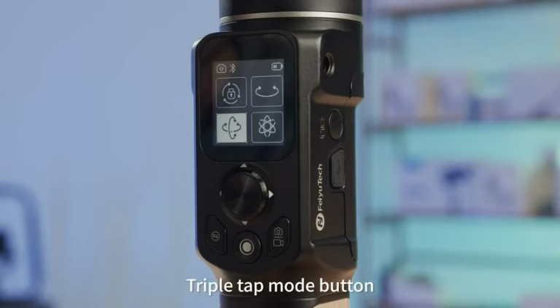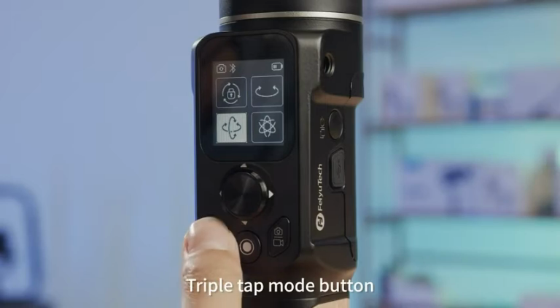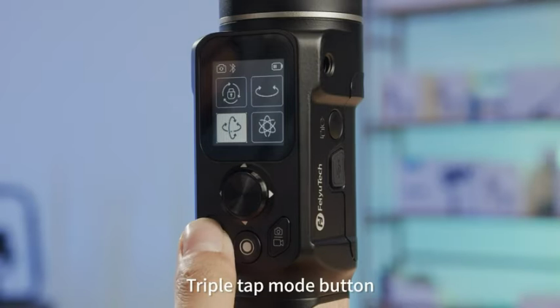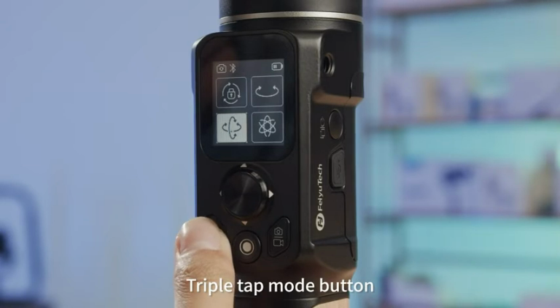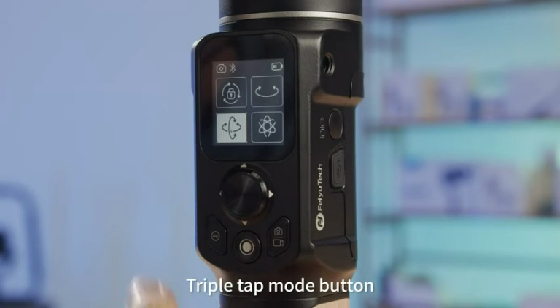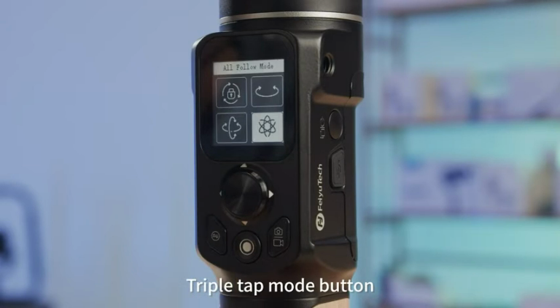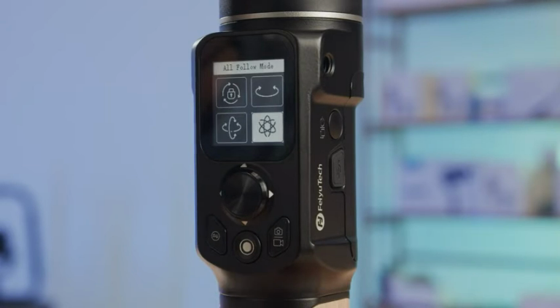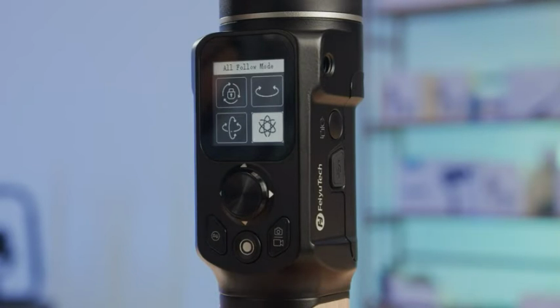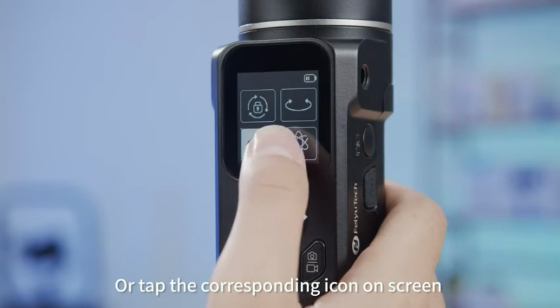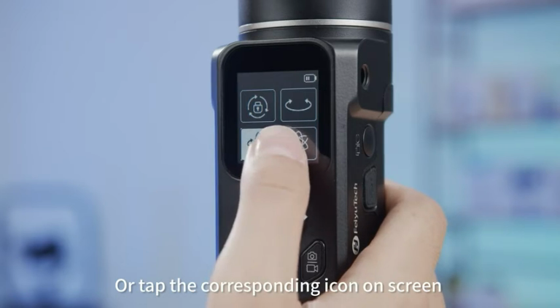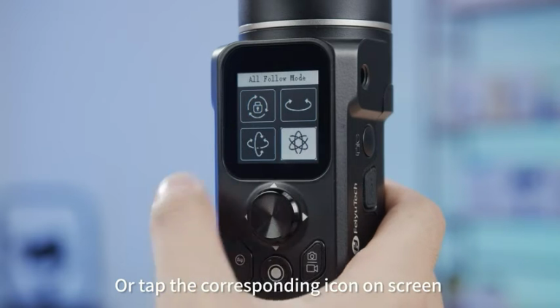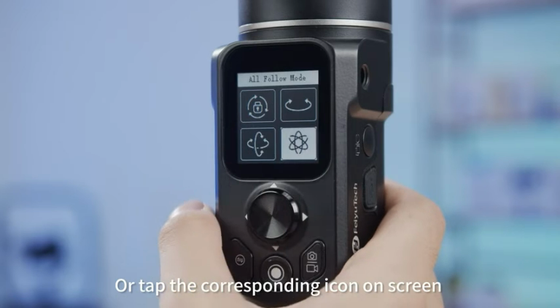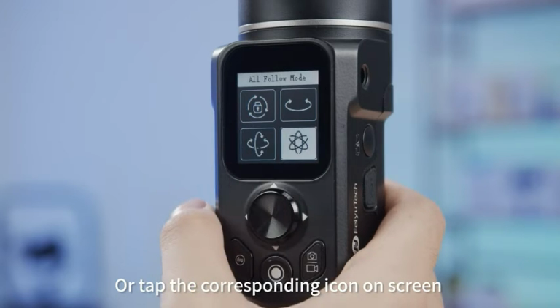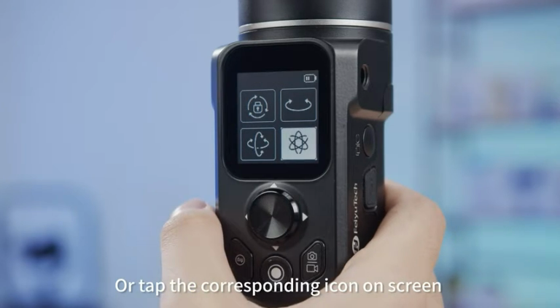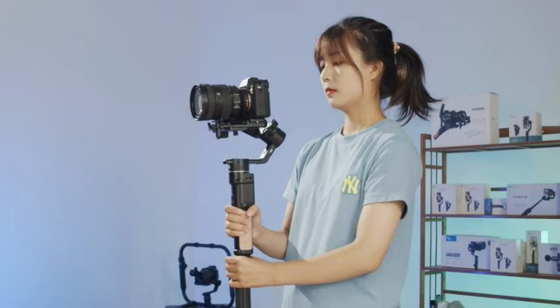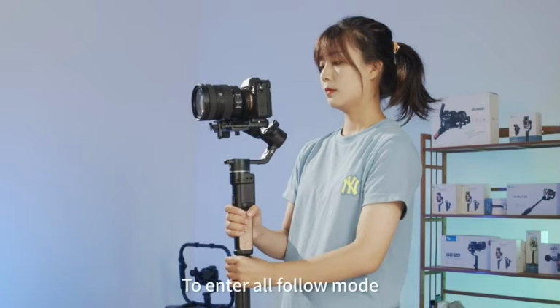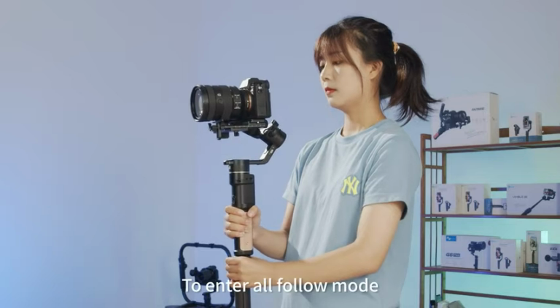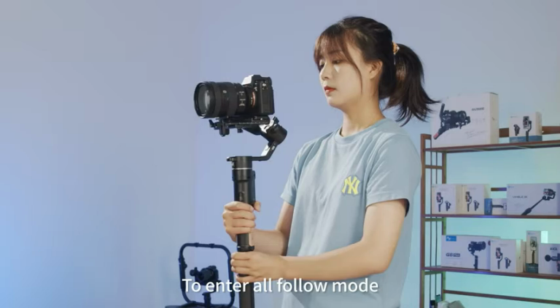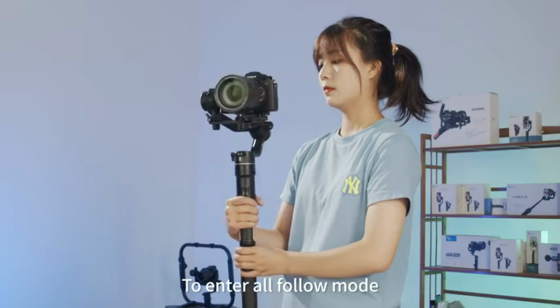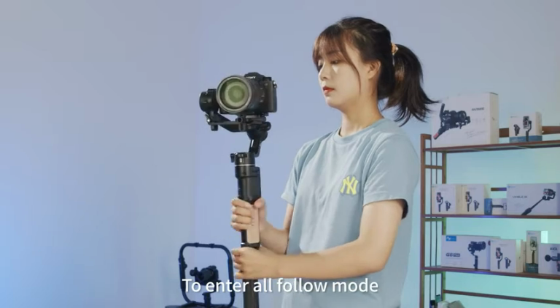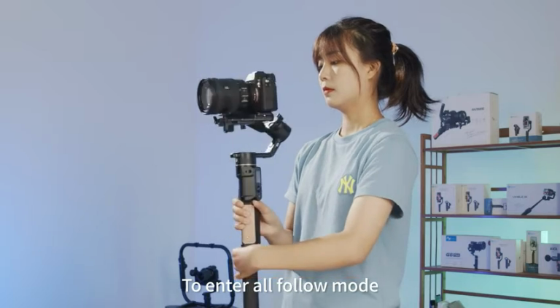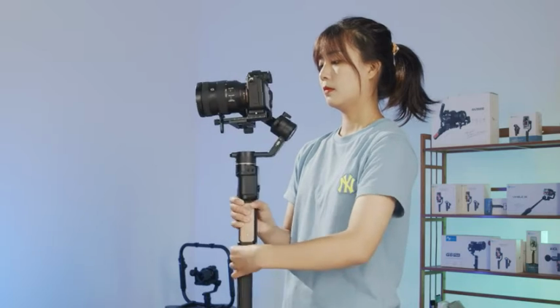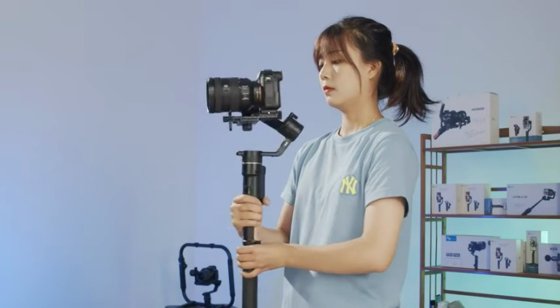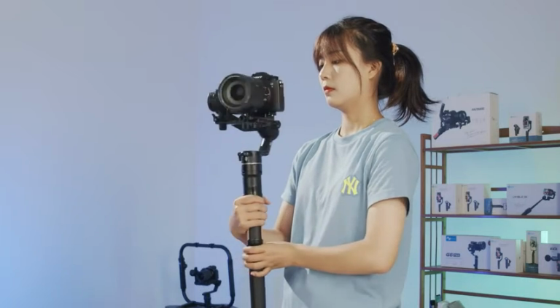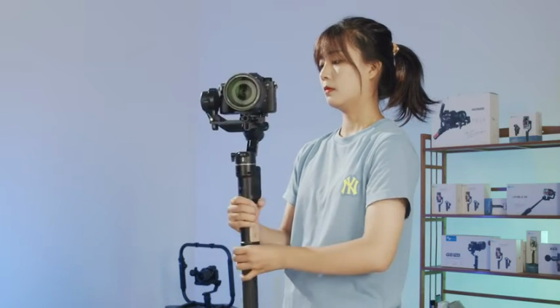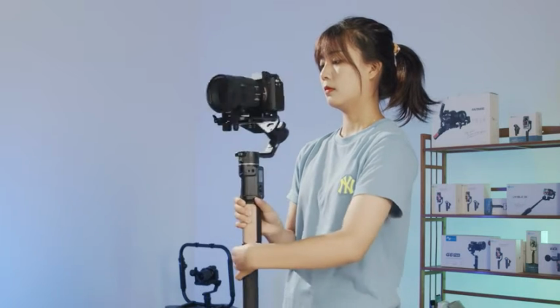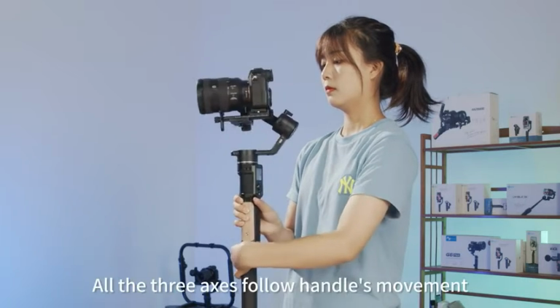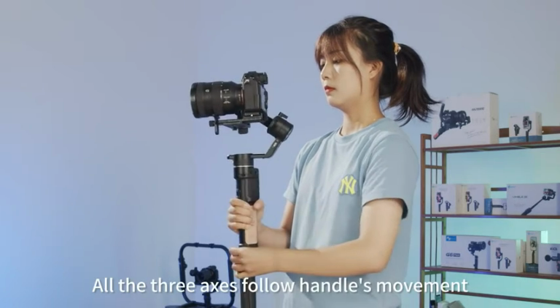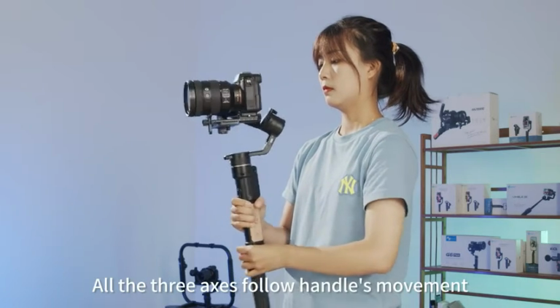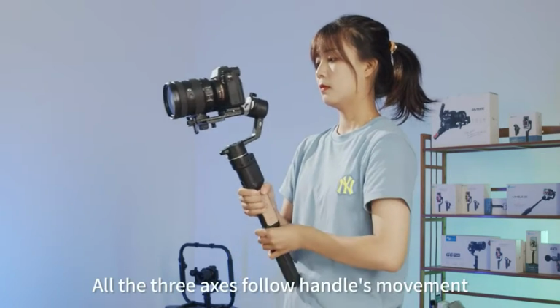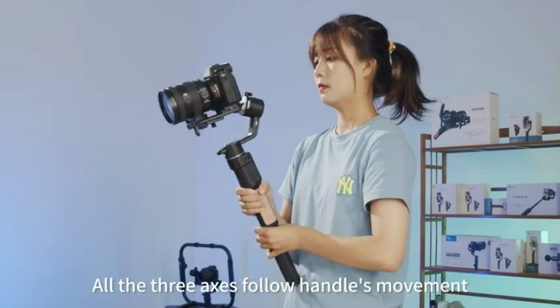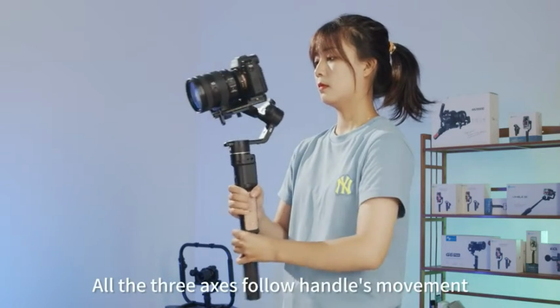Triple tap the mode button, or tap the corresponding icon on the screen, to enter all follow mode. In all follow mode, all three axes follow the handle's movement.